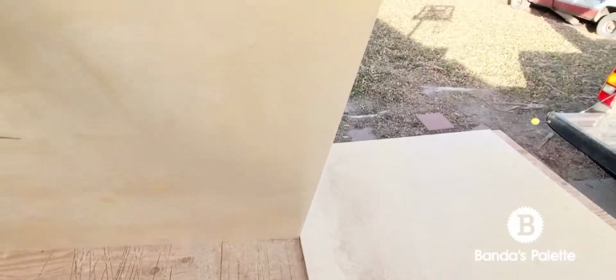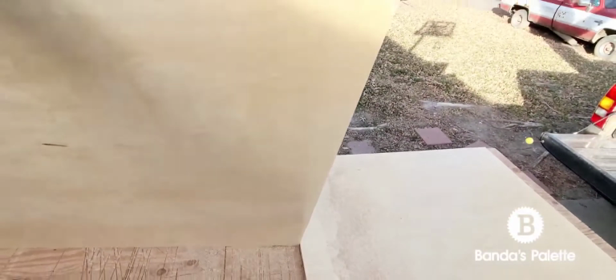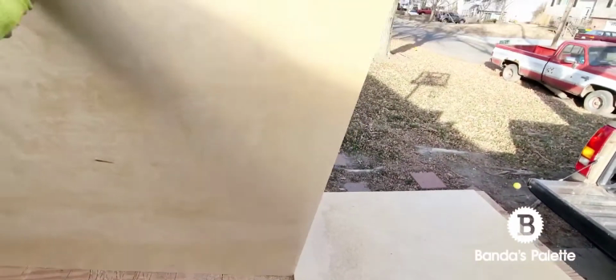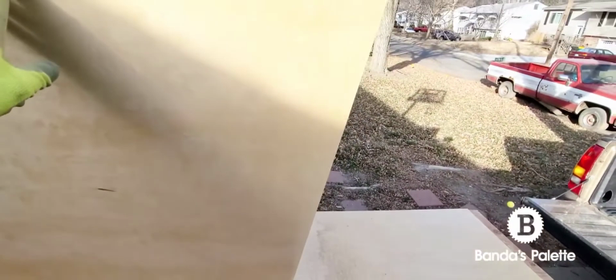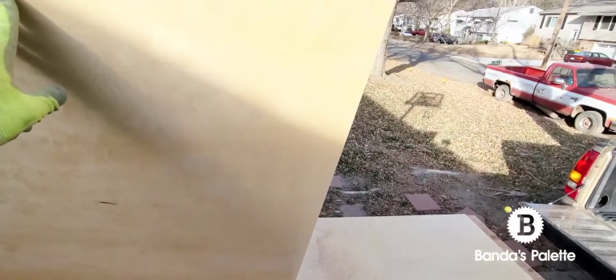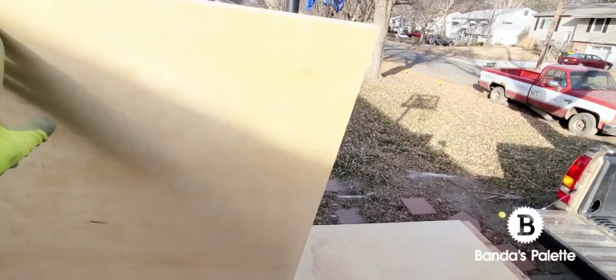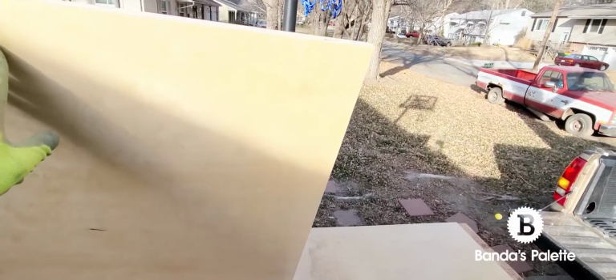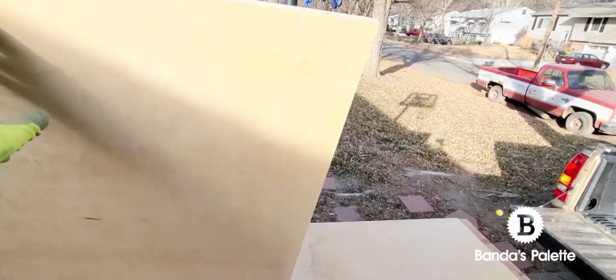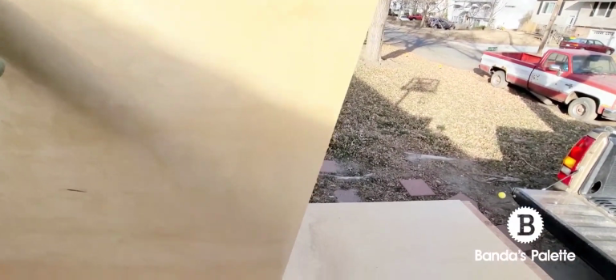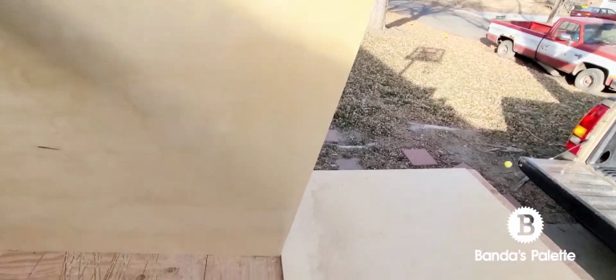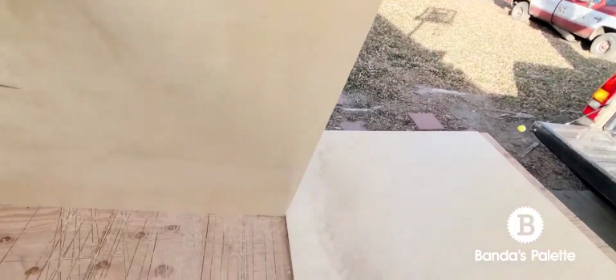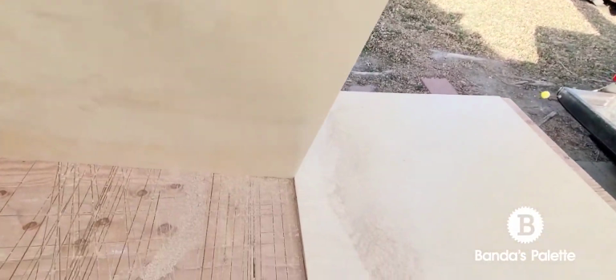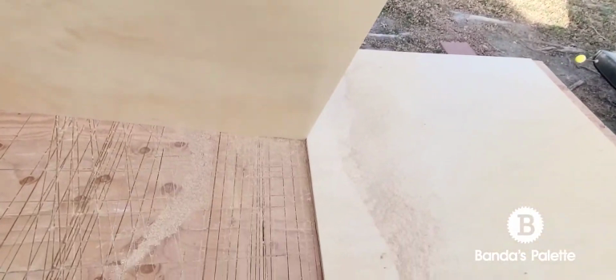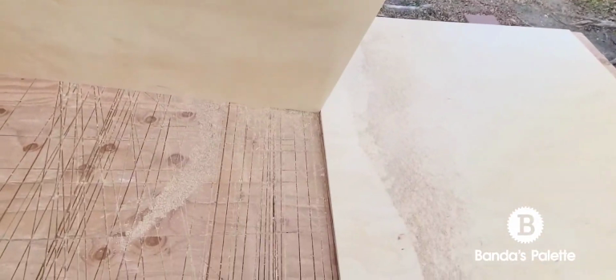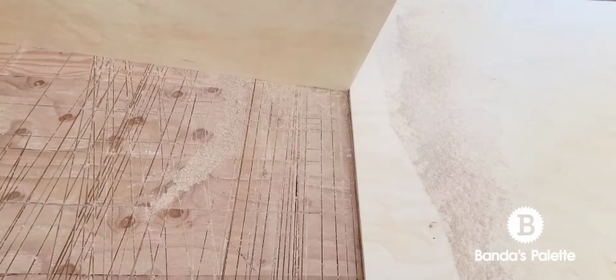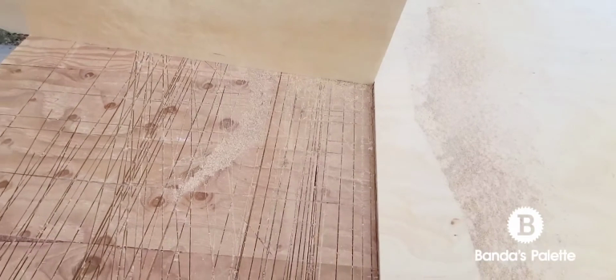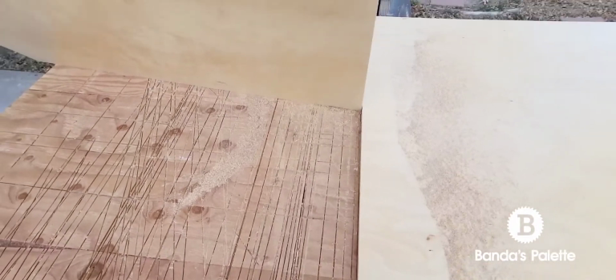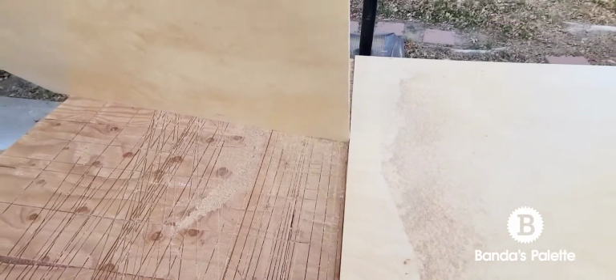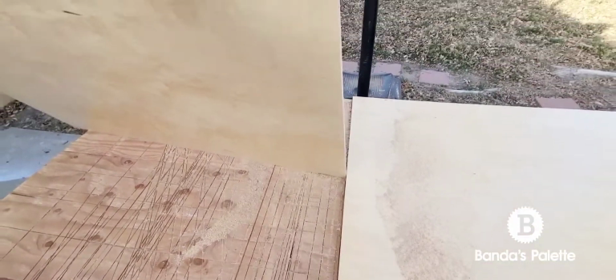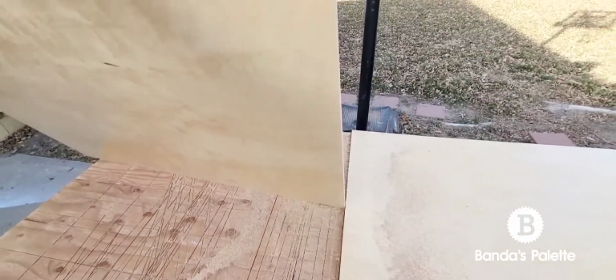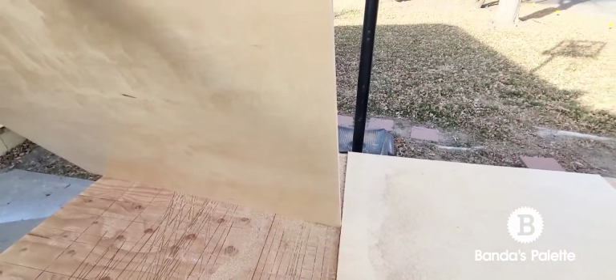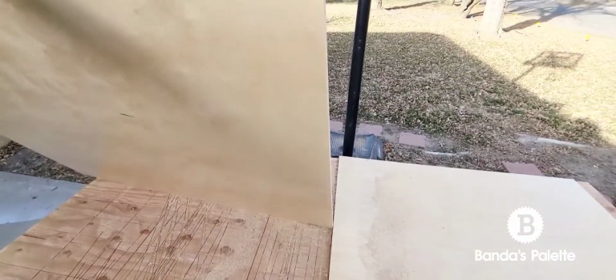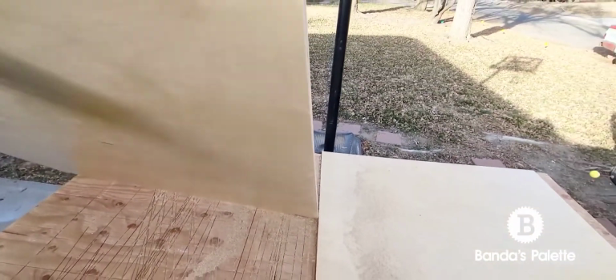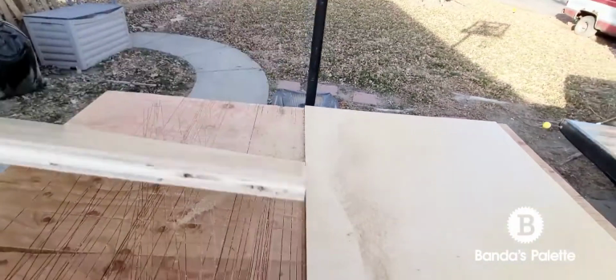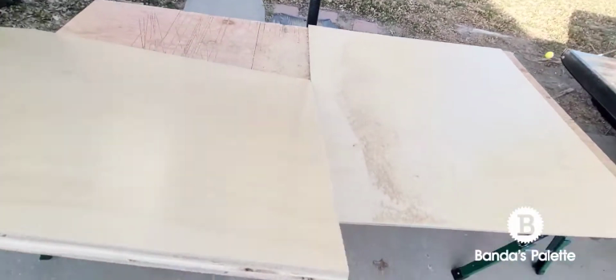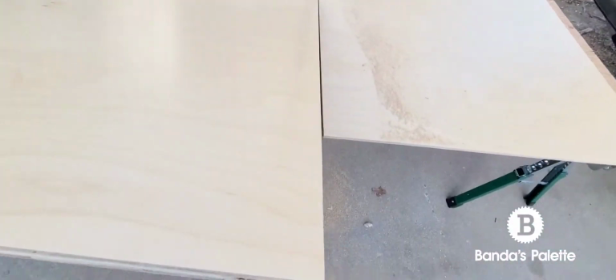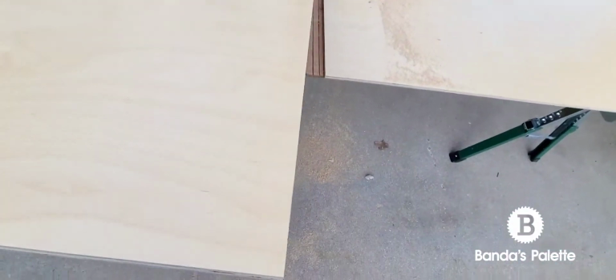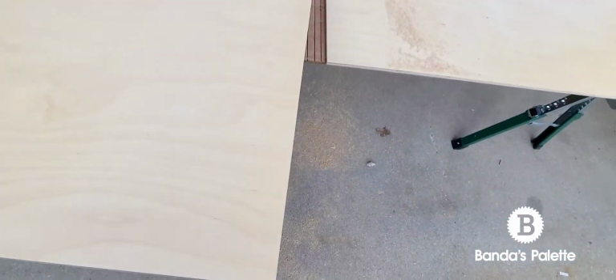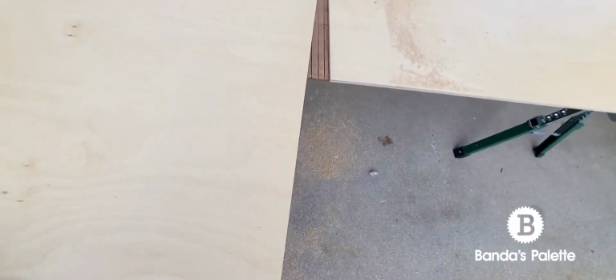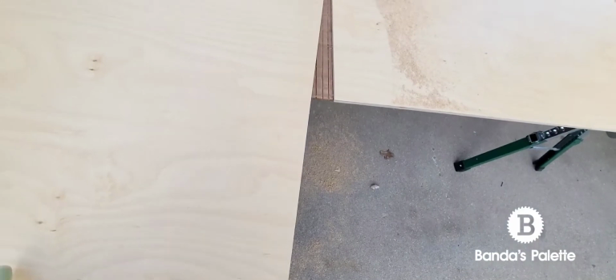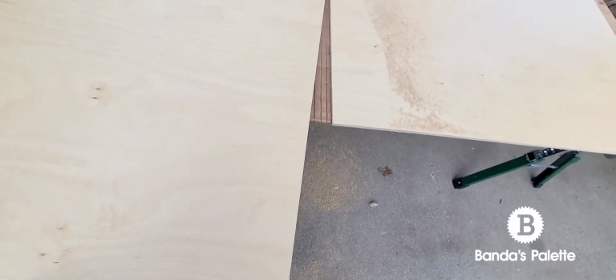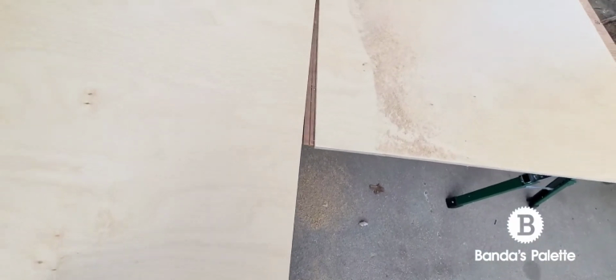Here I'm just showing you how clean the cut is. If you don't do the scoring cut, you'll see some serious blowout. This really helps, especially when you're spending a lot of money — plywood and wood generally are extremely expensive.